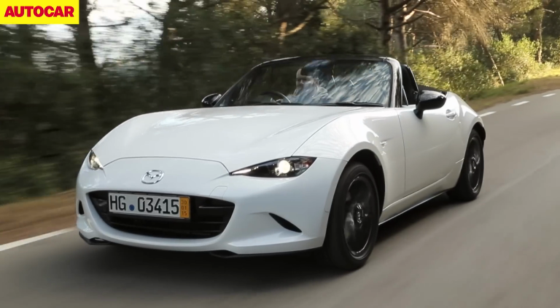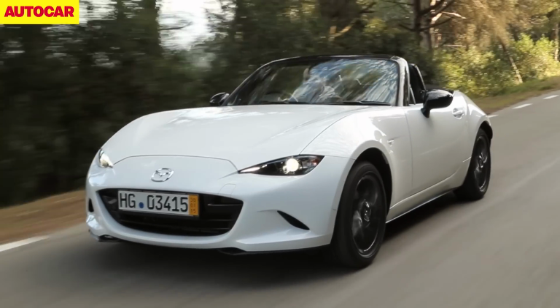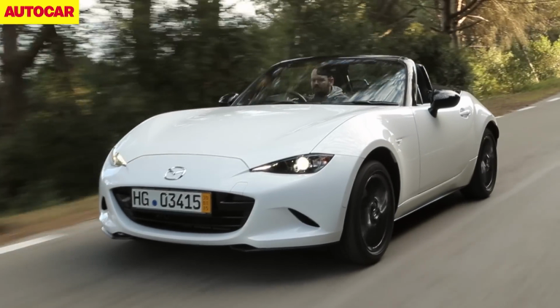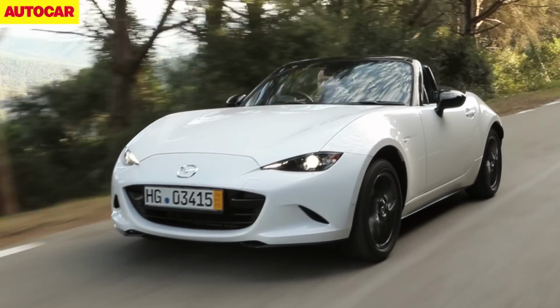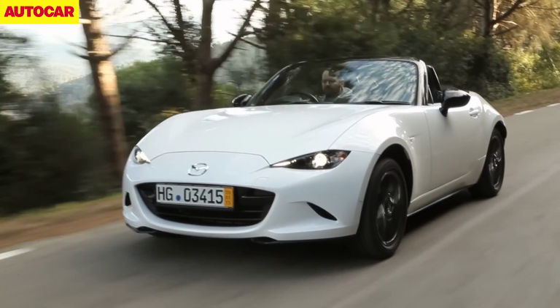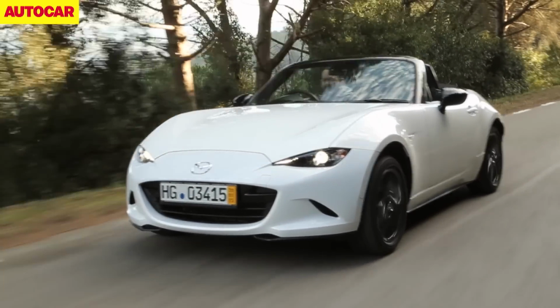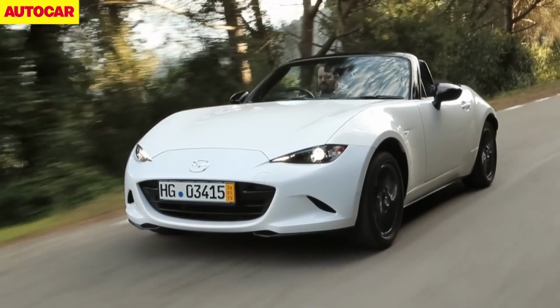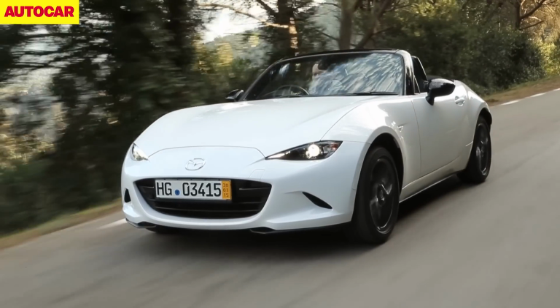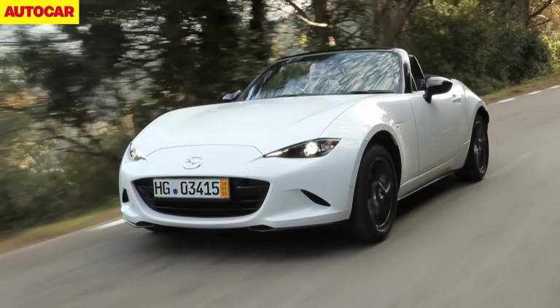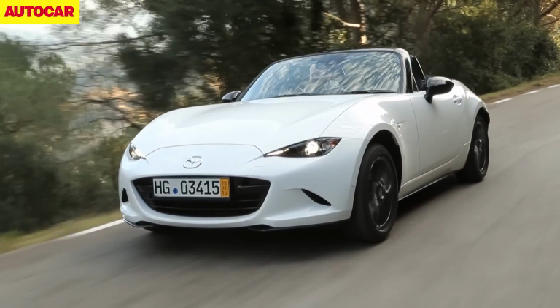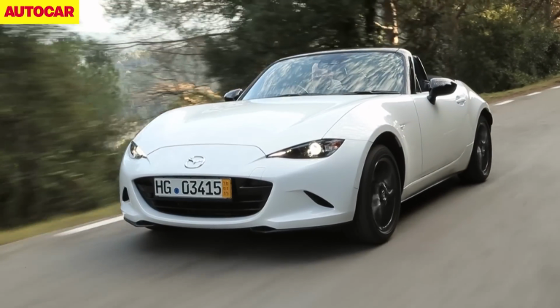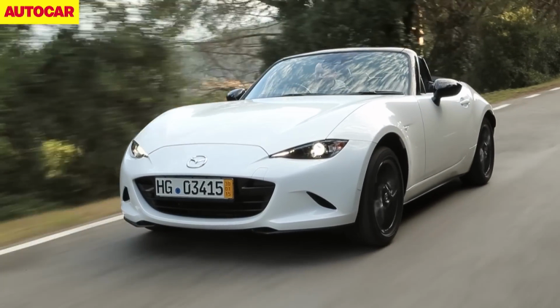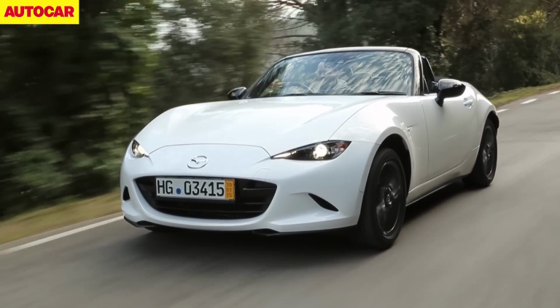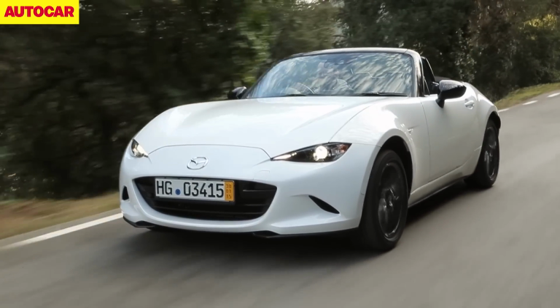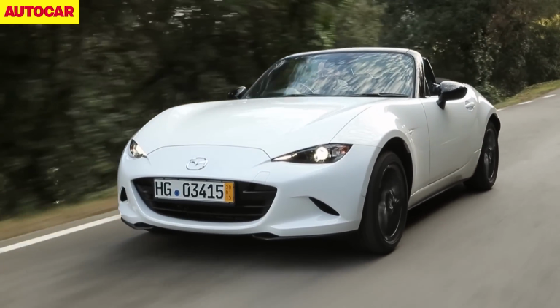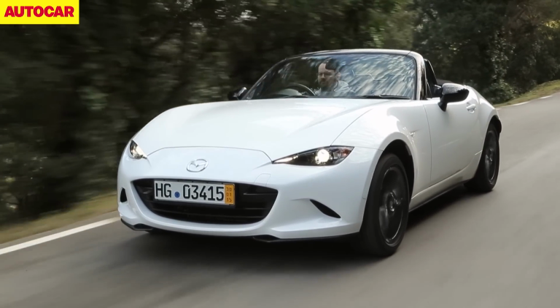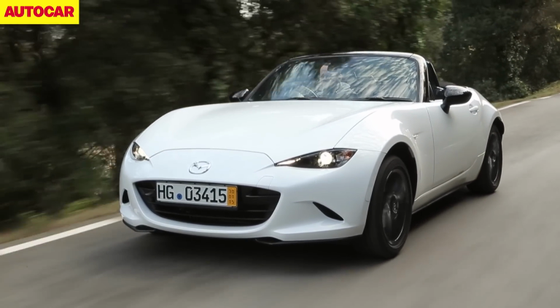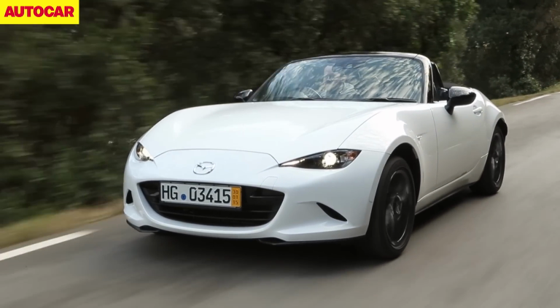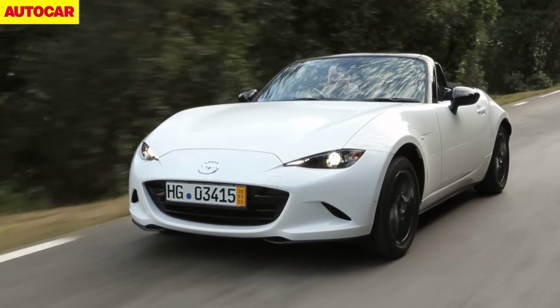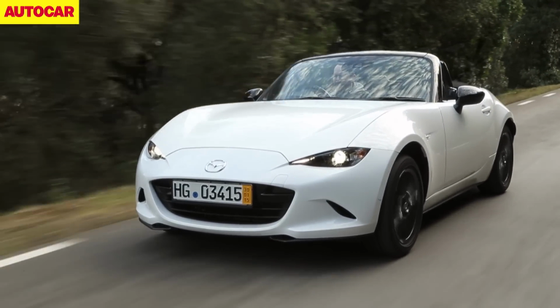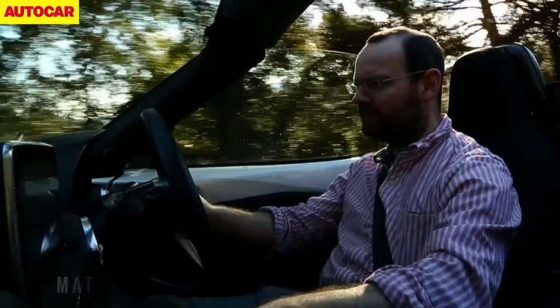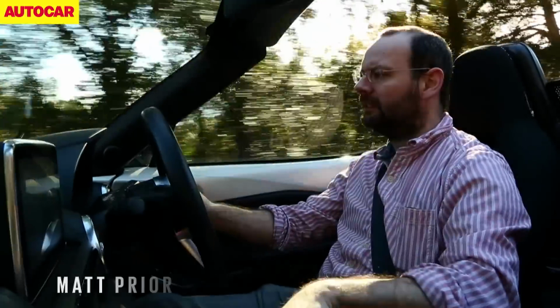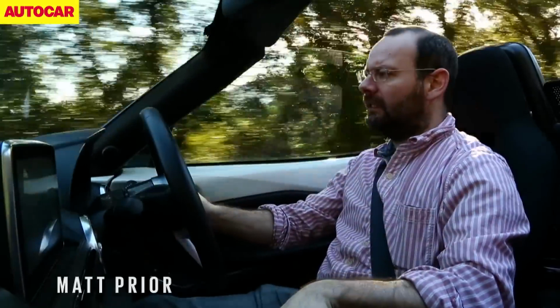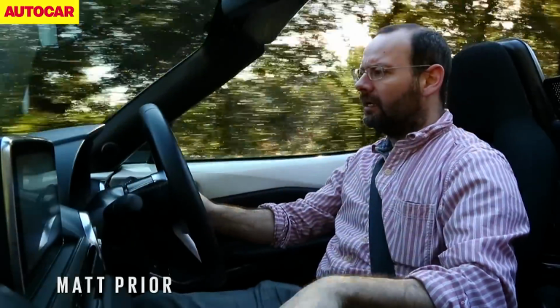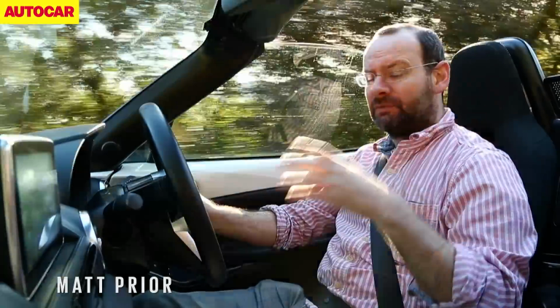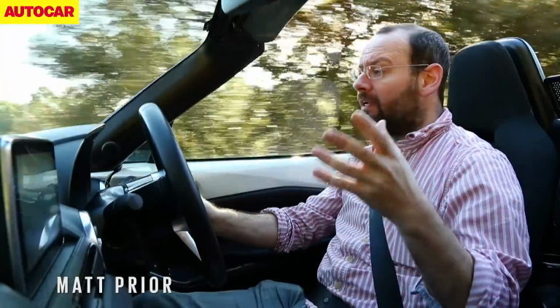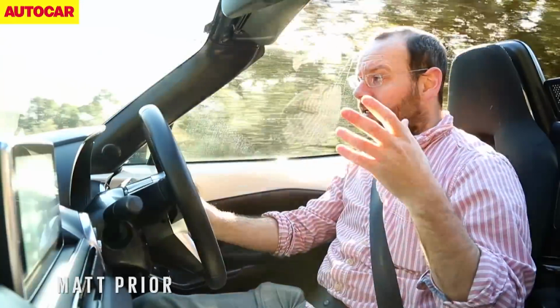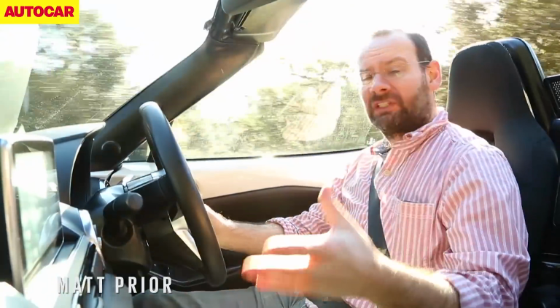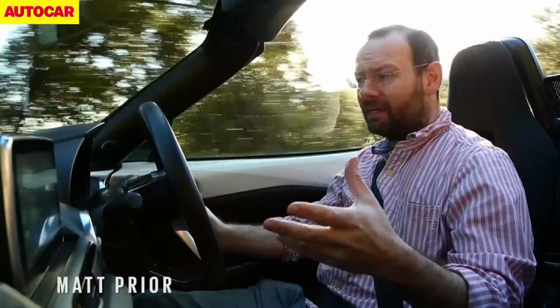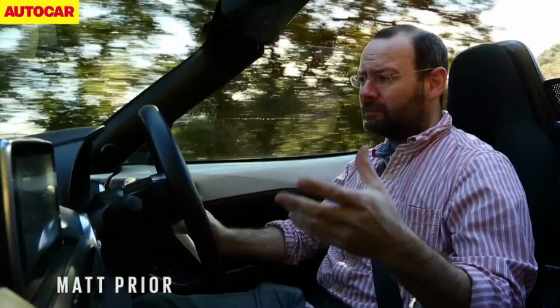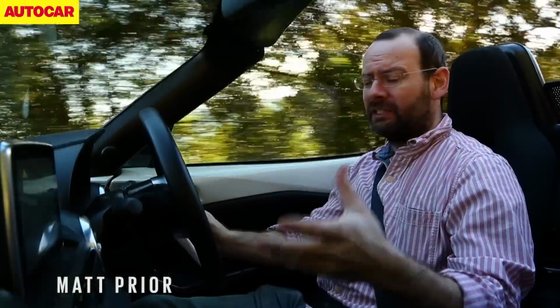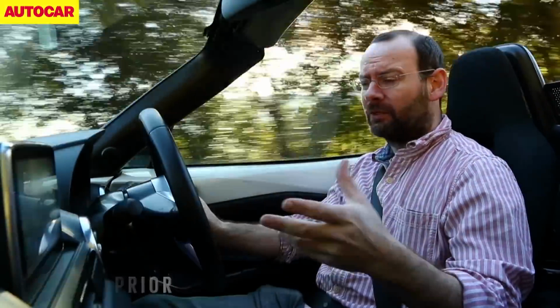Okay, so this is the new Mazda MX-5, in which we've got a tiny, tiny amount of time. I hope you can hear me and I hope this is okay, because this car is pretty significant.